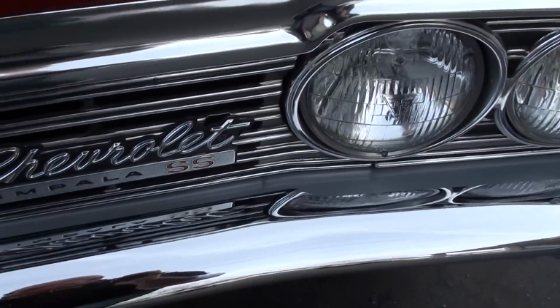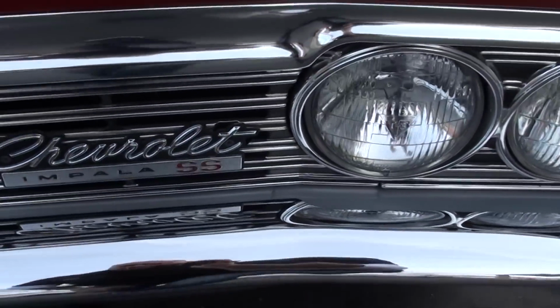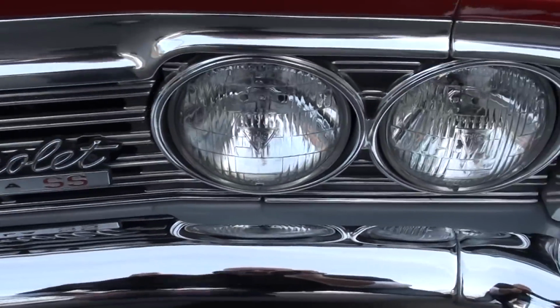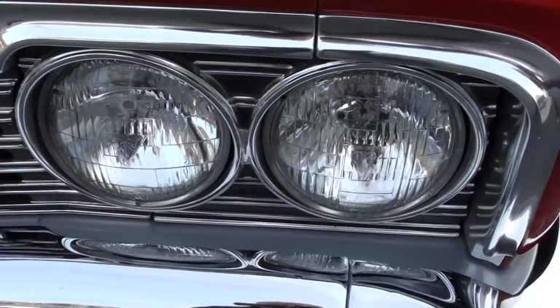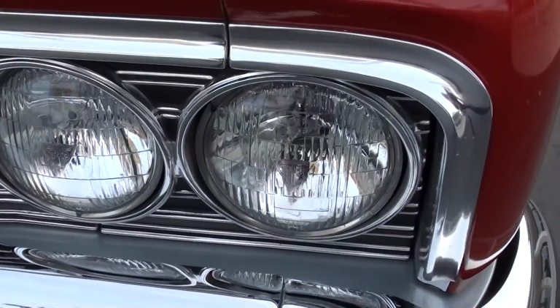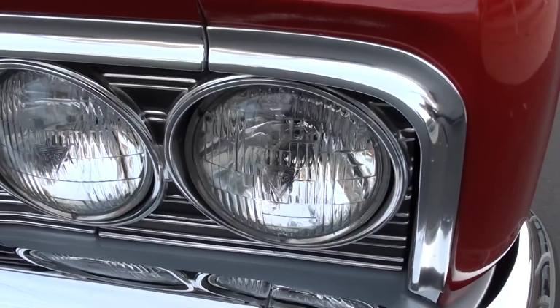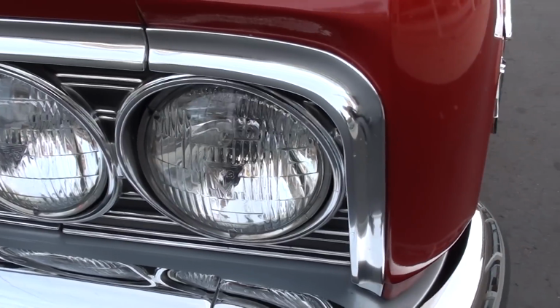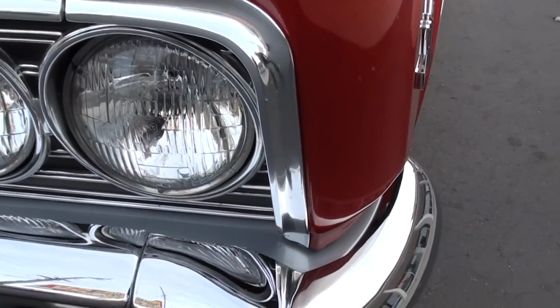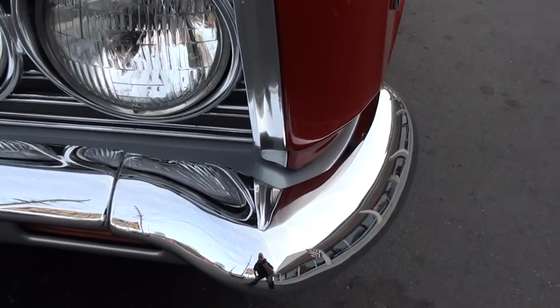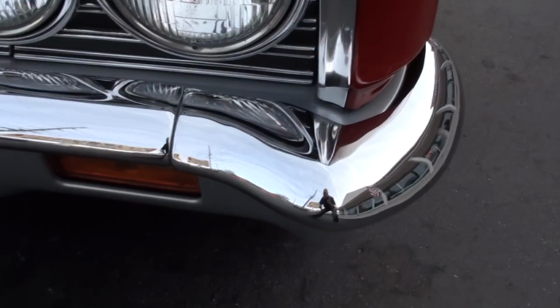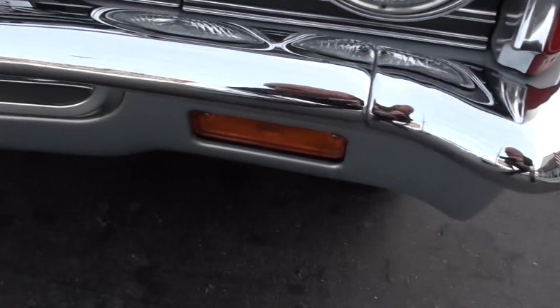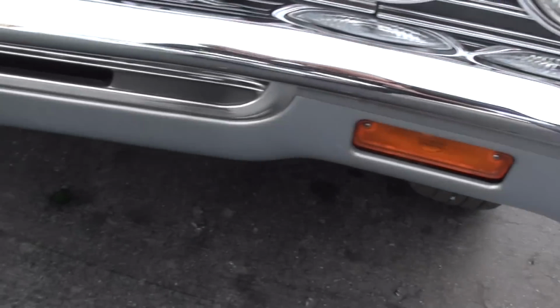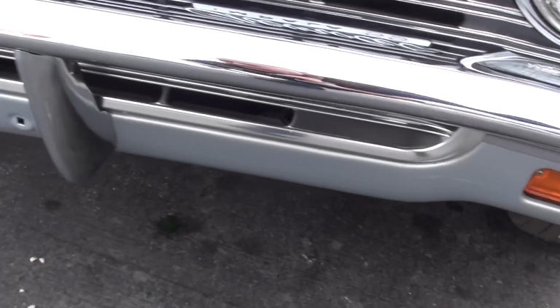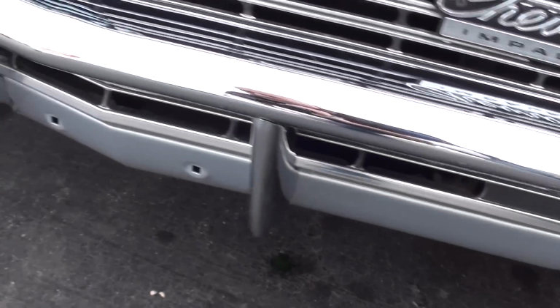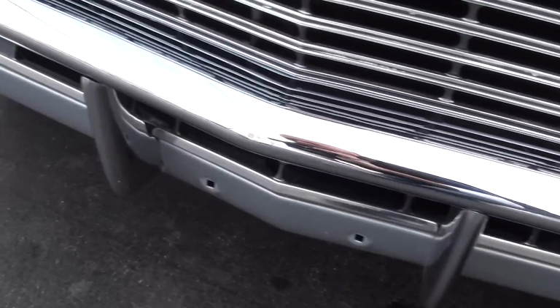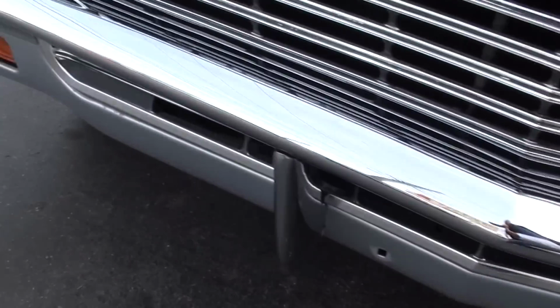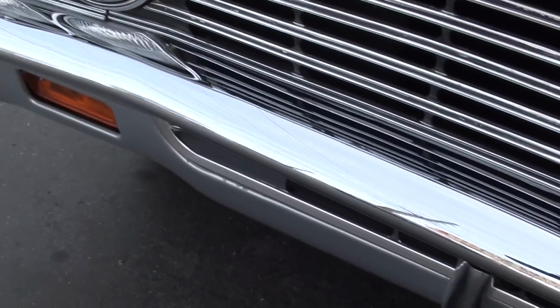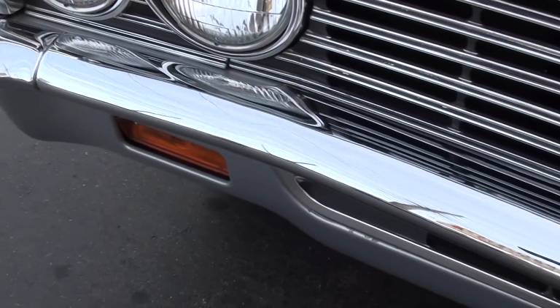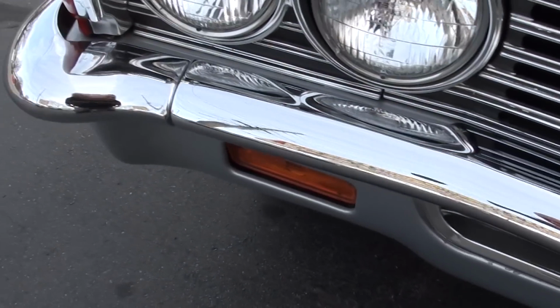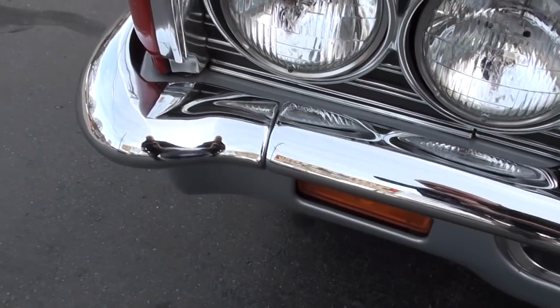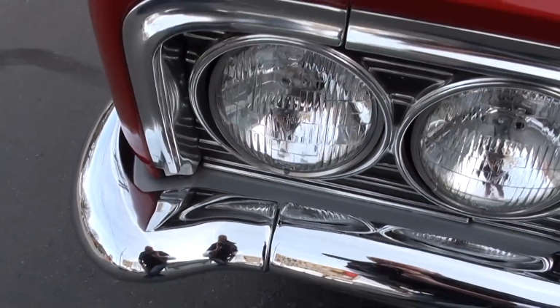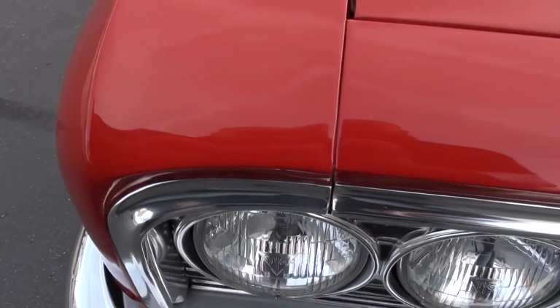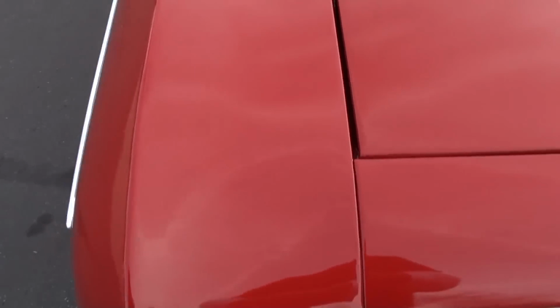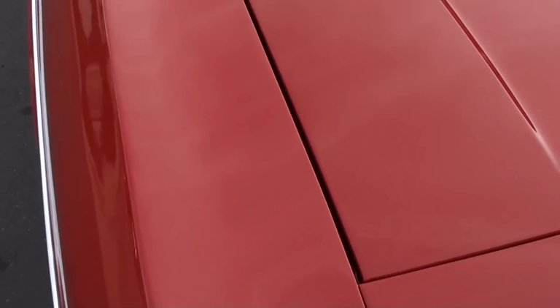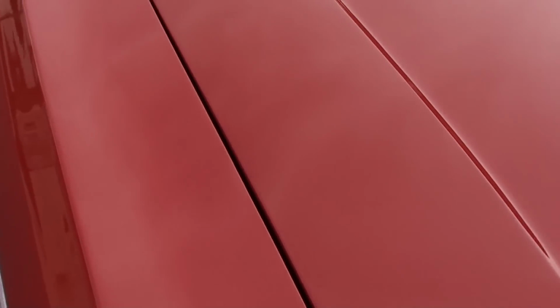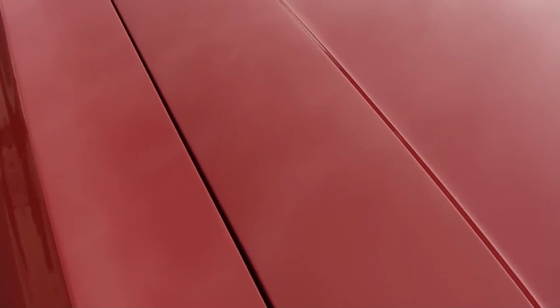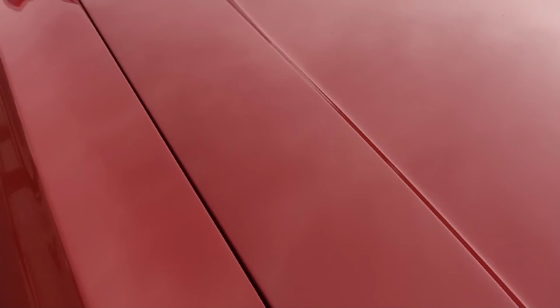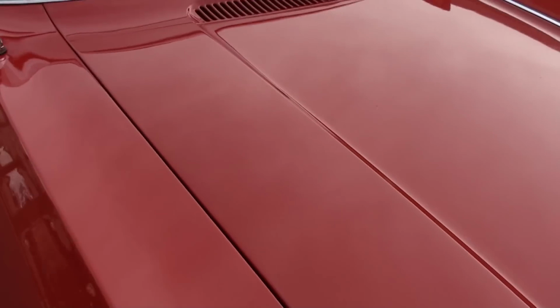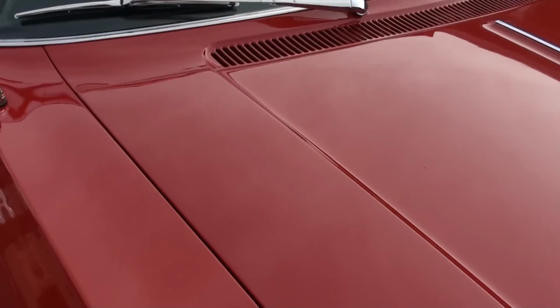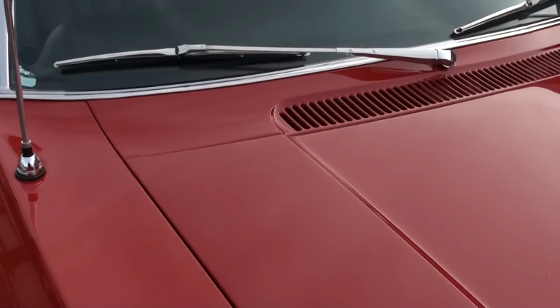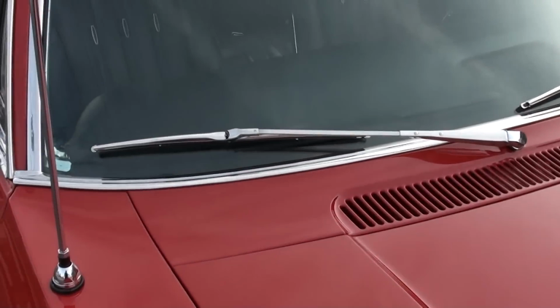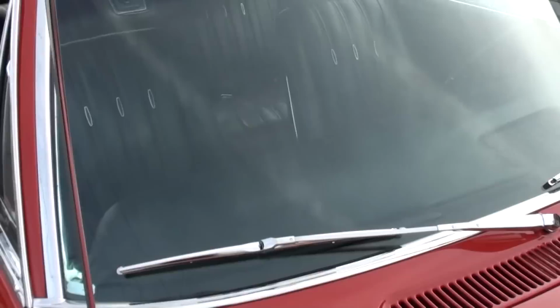It's got all four original T3 headlights in it. The chrome and stainless is beautiful on this car. Literally the only thing we had to do to this car was wipe it off.